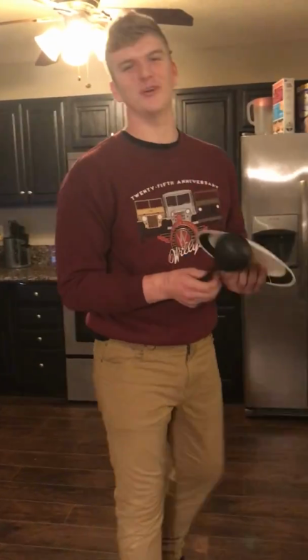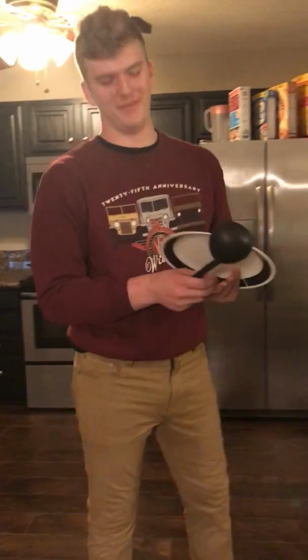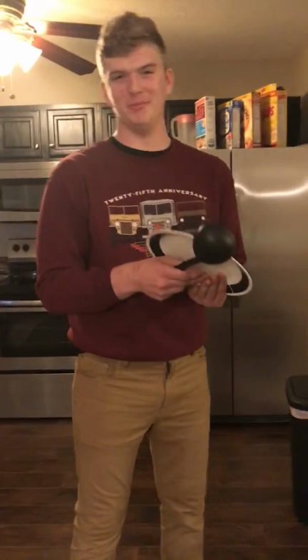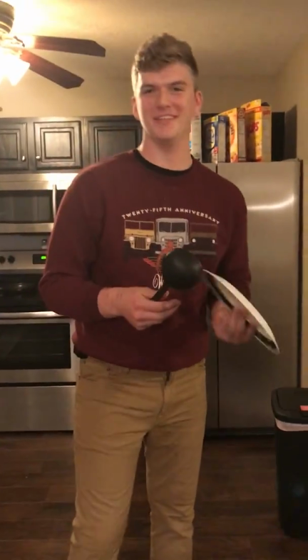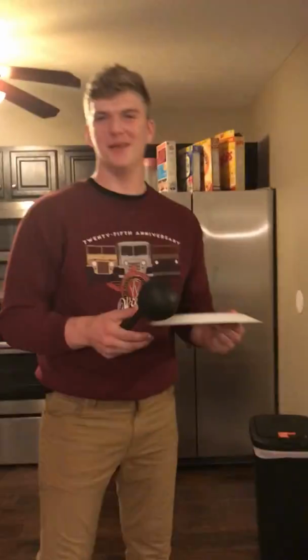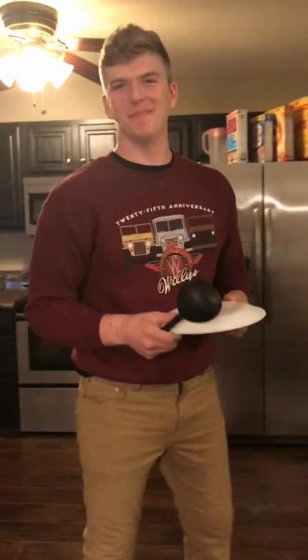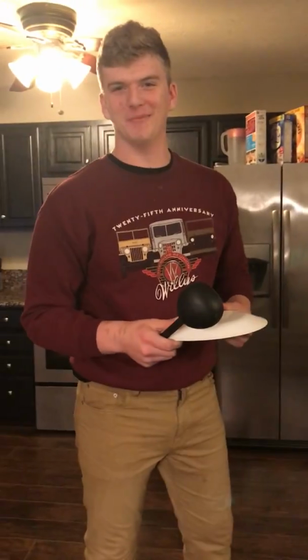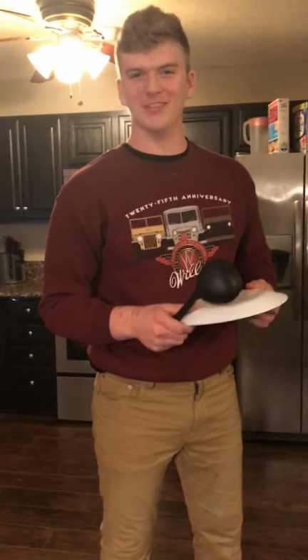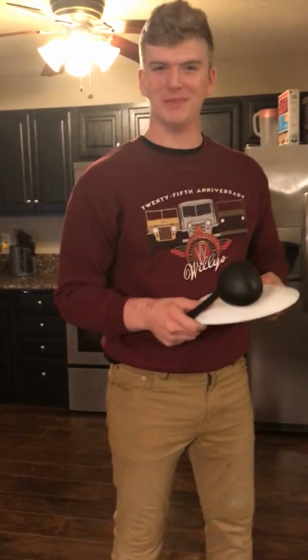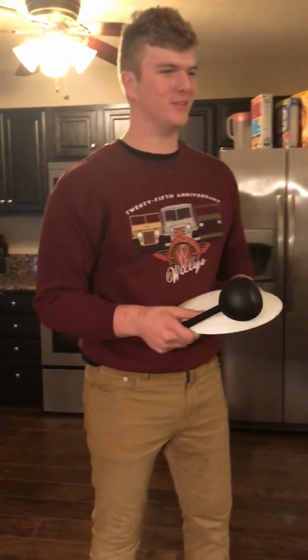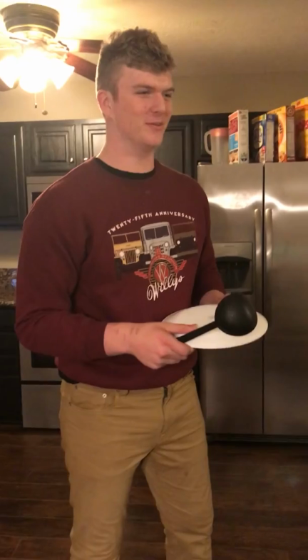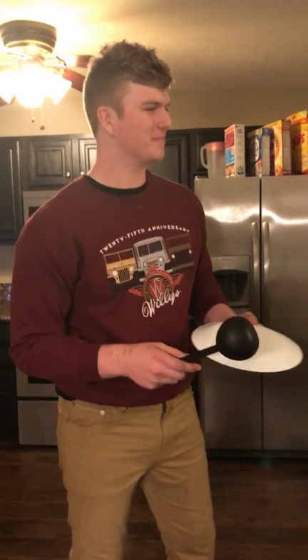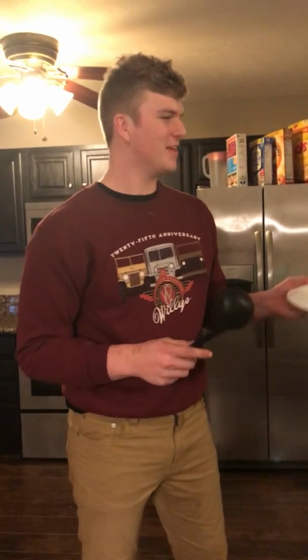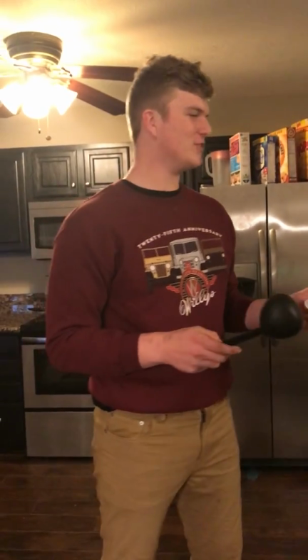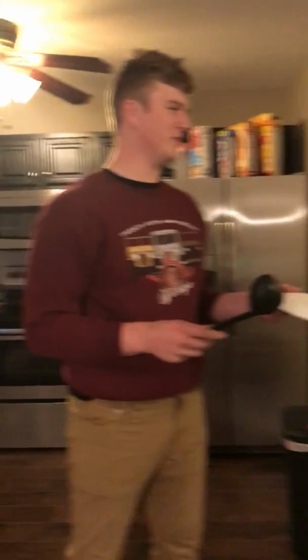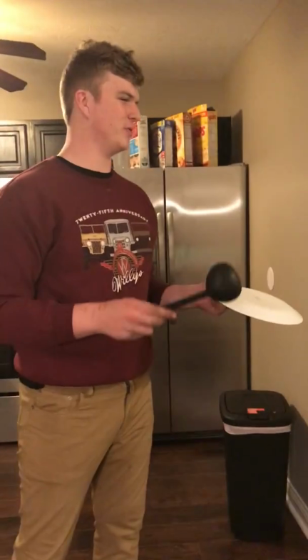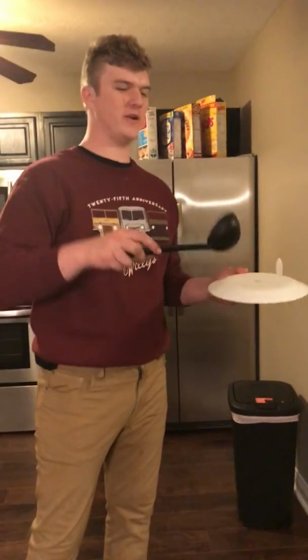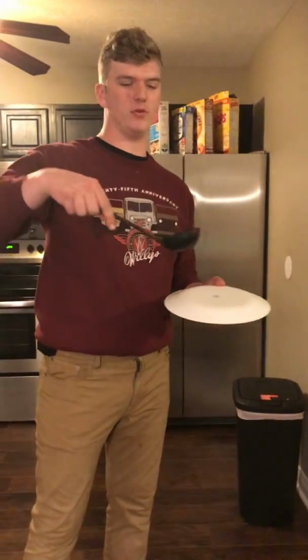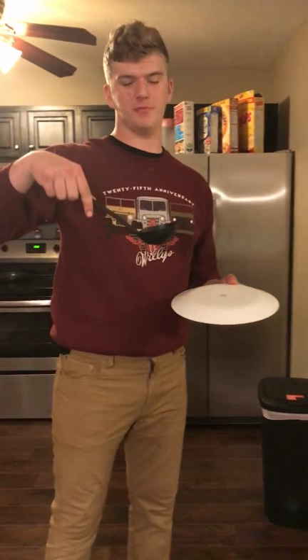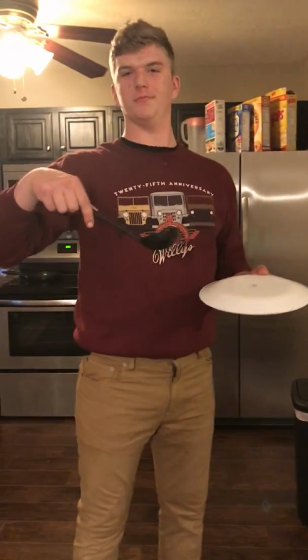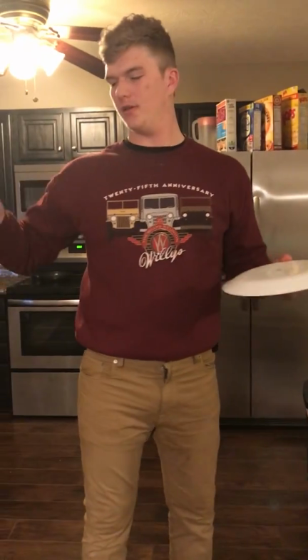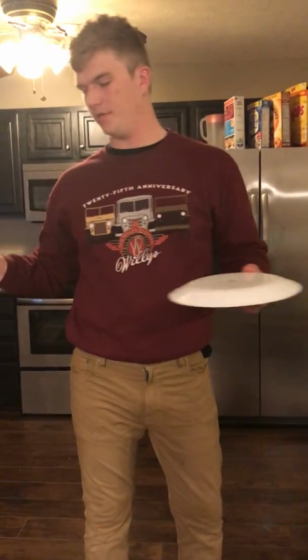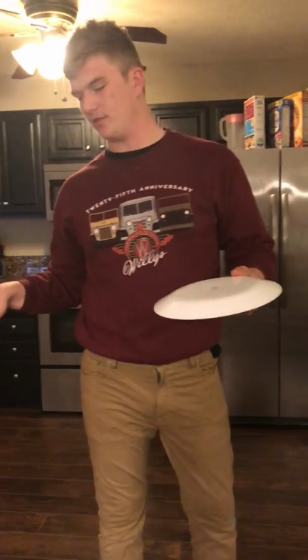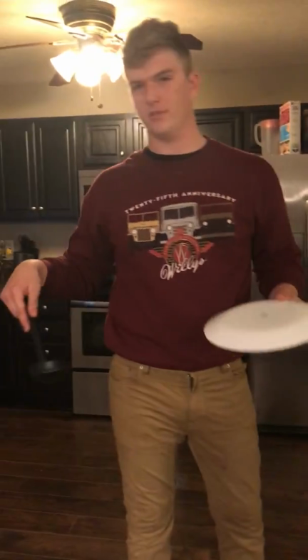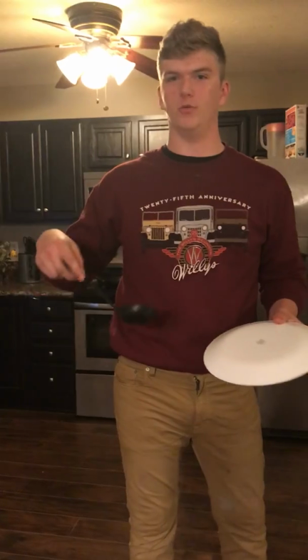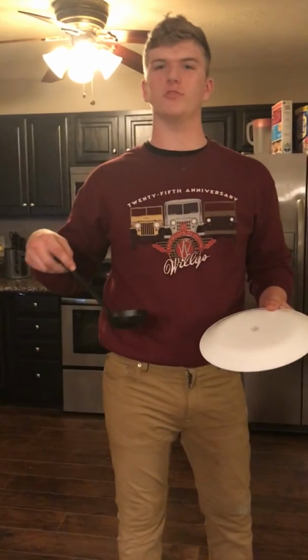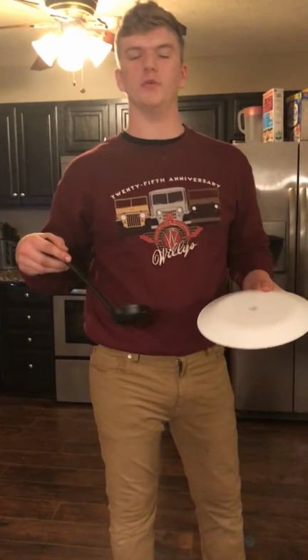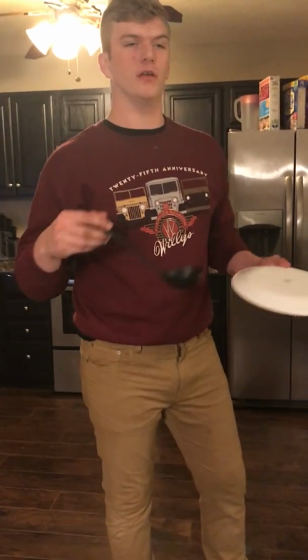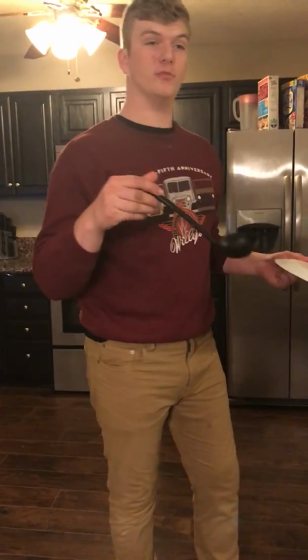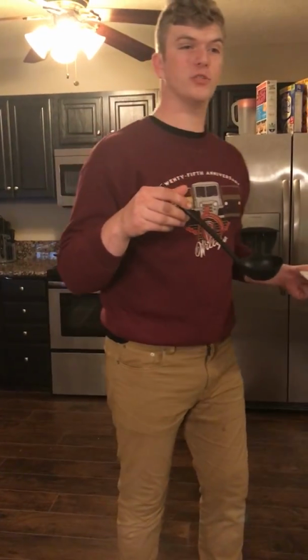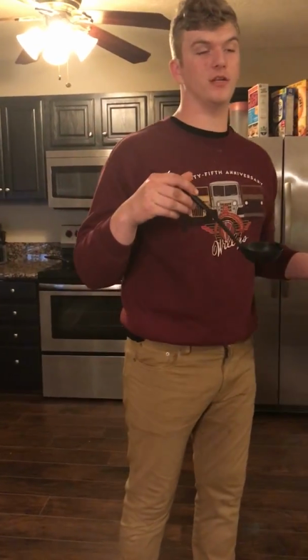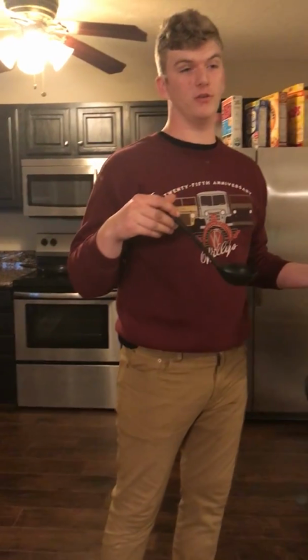Sorry, I have a dirty plate, but I'm going to show you how to sauce a pizza from Donato's. The first thing you want to do is get your round bowl-shaped spoon and dip it in the sauce. You want a level scoop — not too much, but not too little.